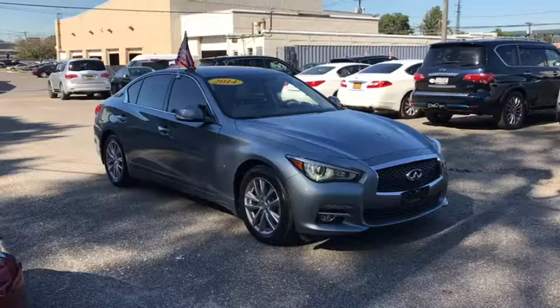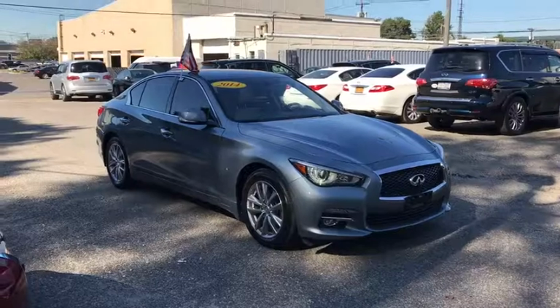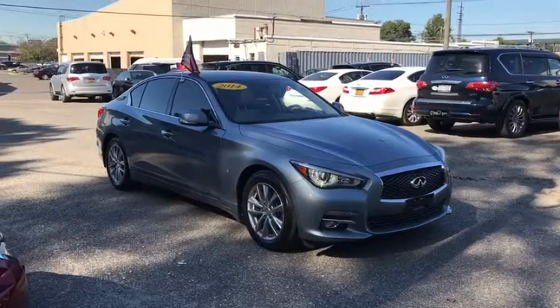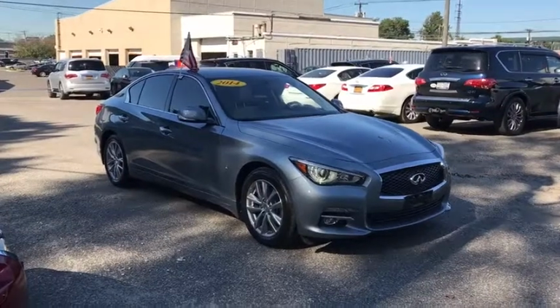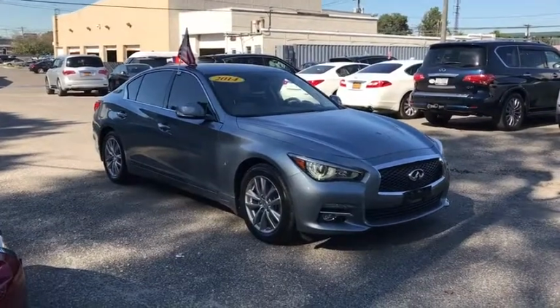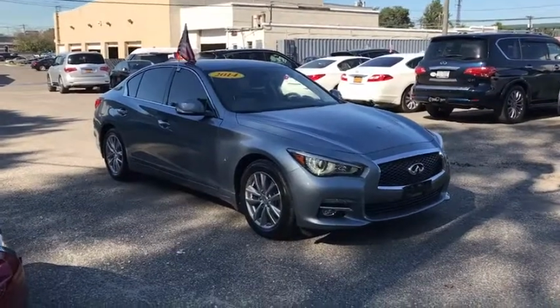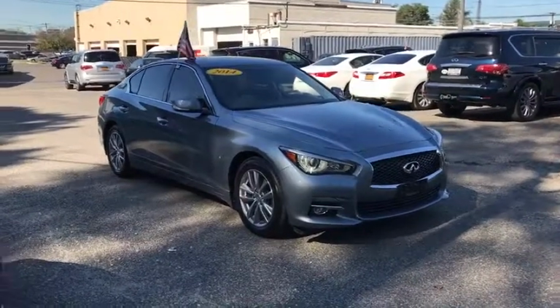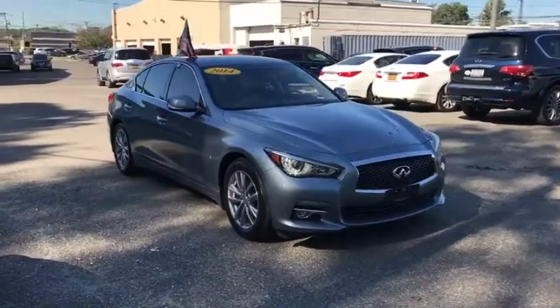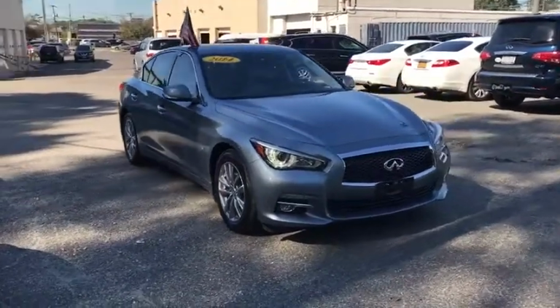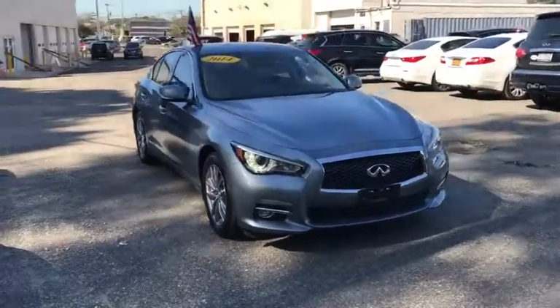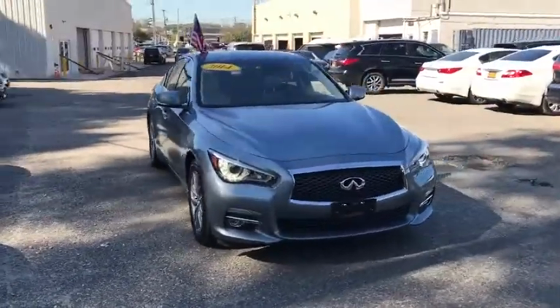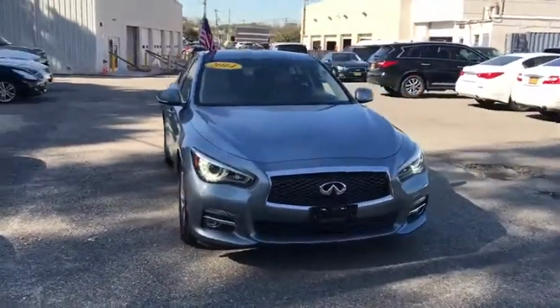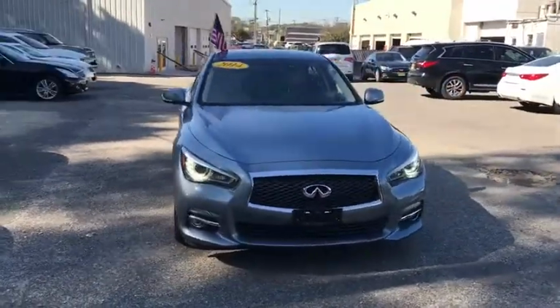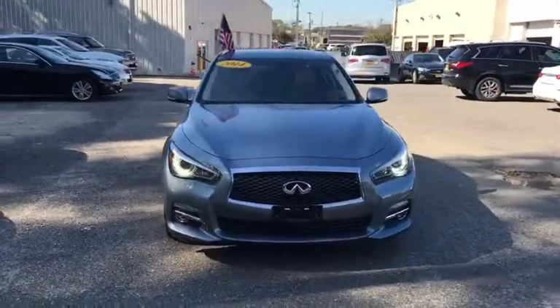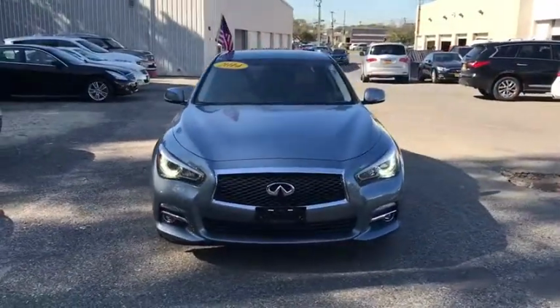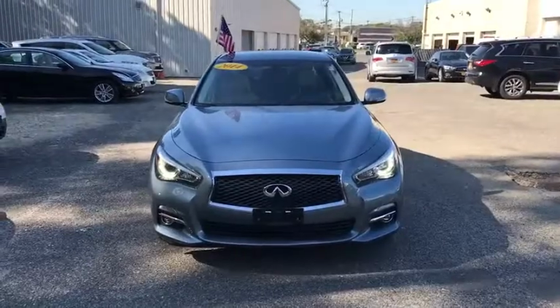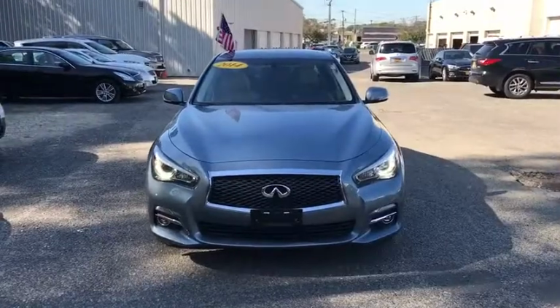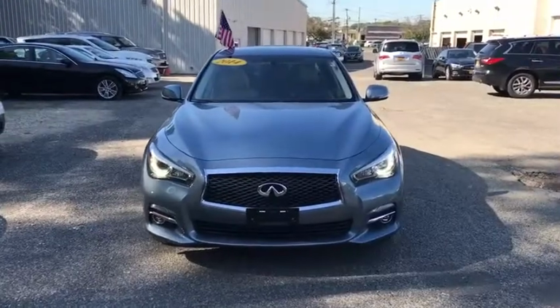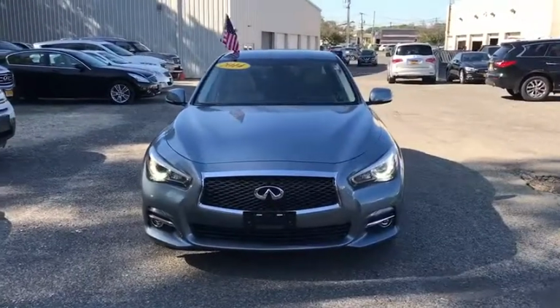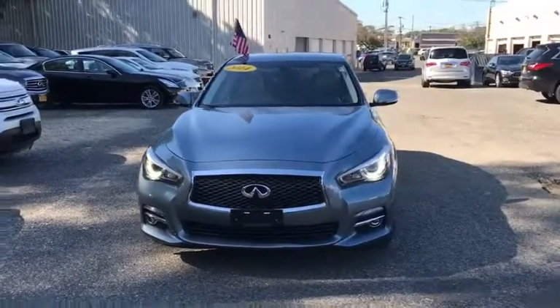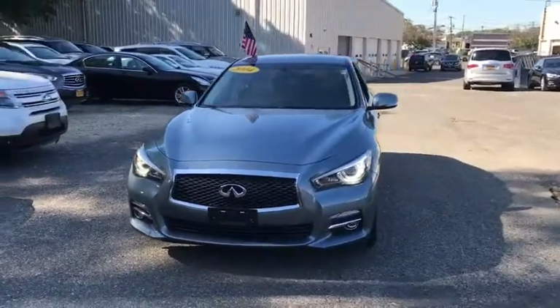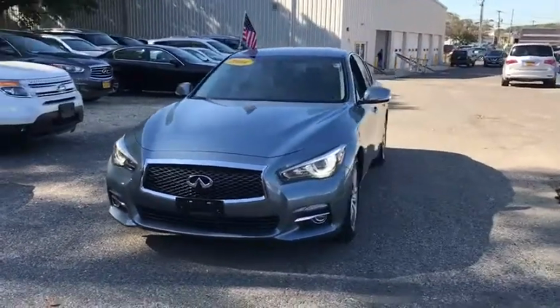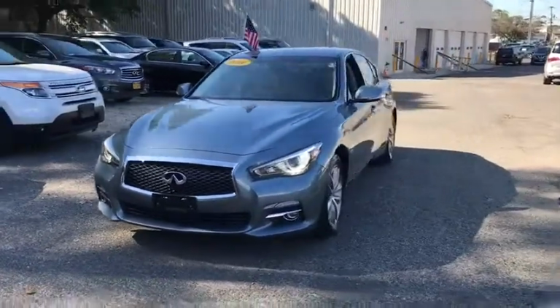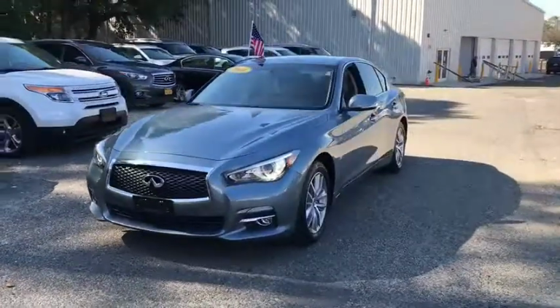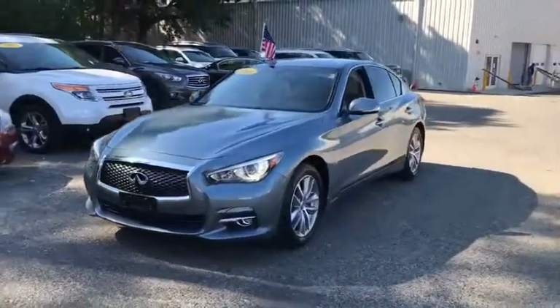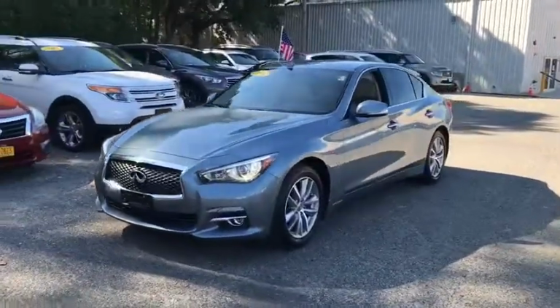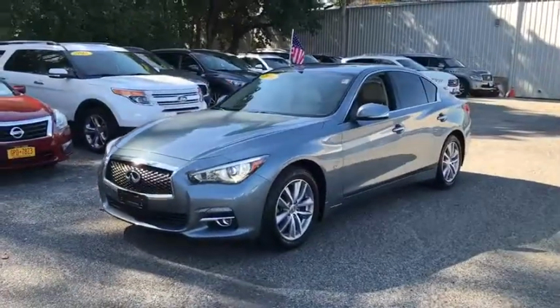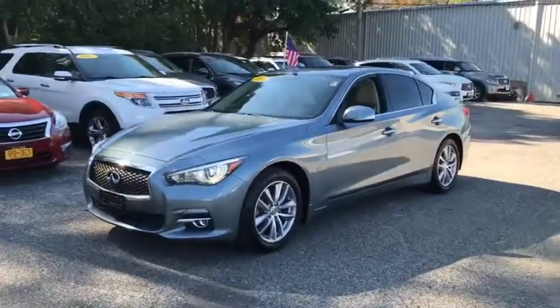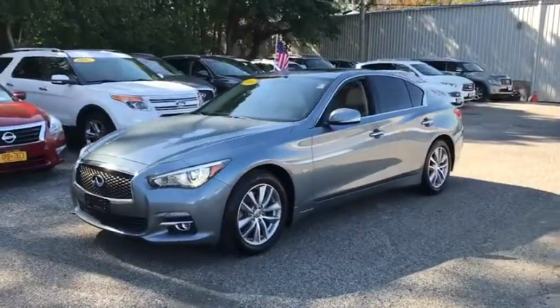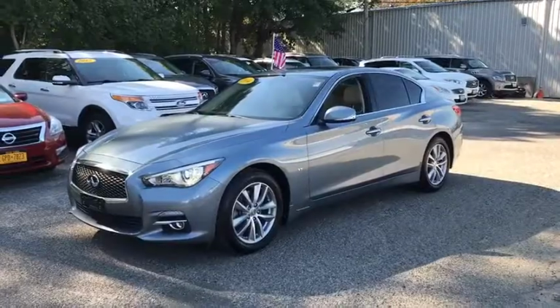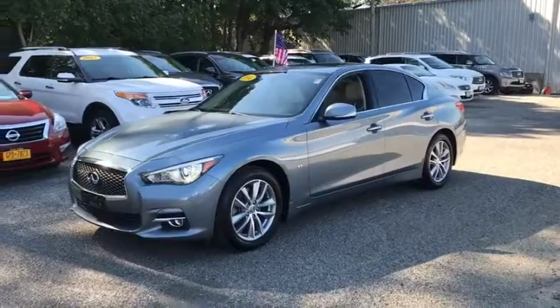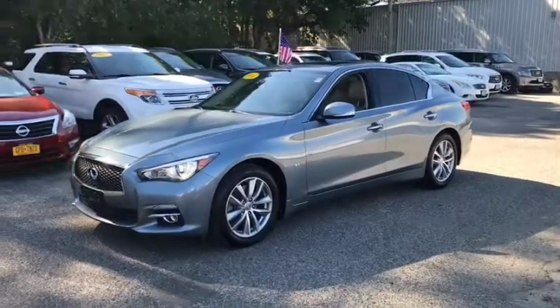The 2014 Infiniti Q50. The Q50 has elevated design expression by breaking all the design rules. Along with the signature appearance, it also comes with power.